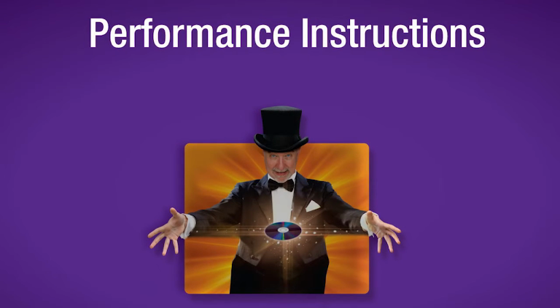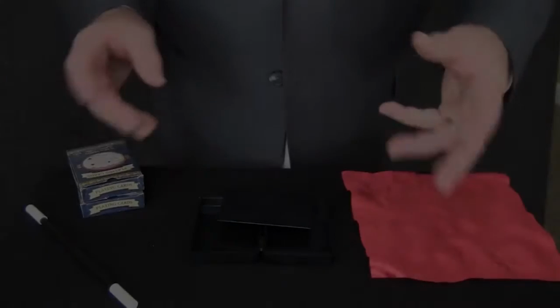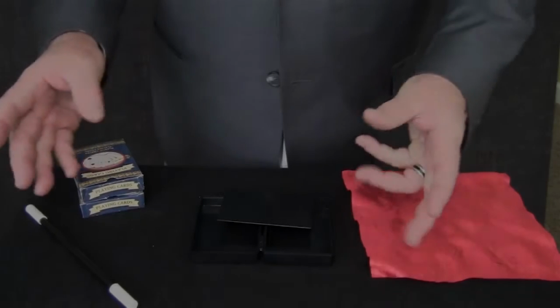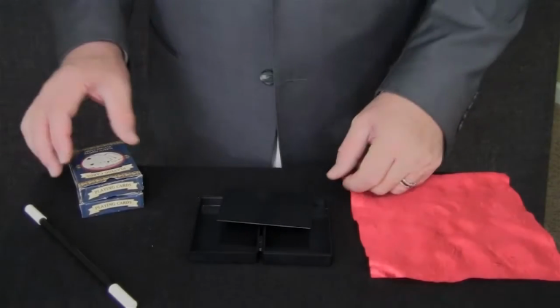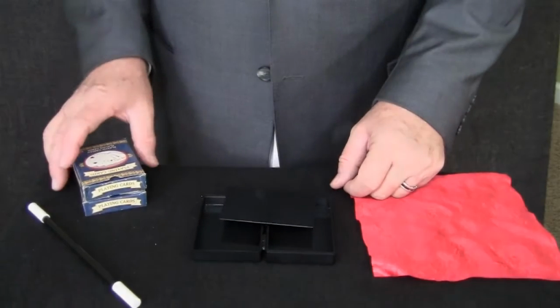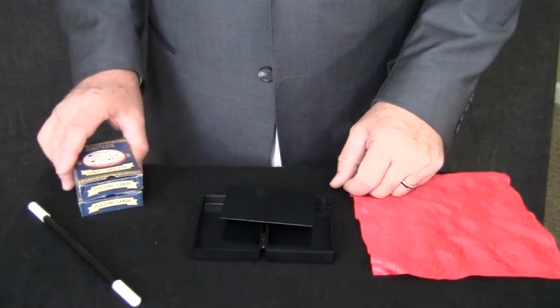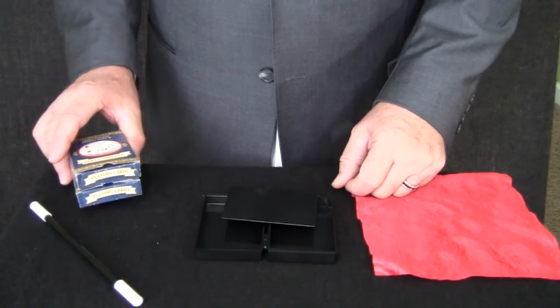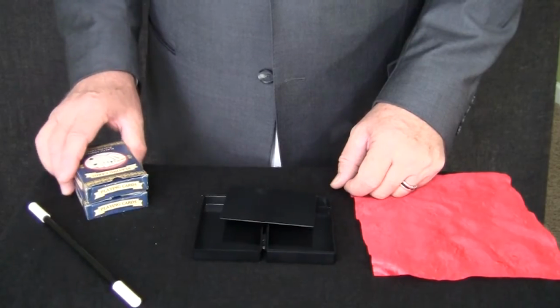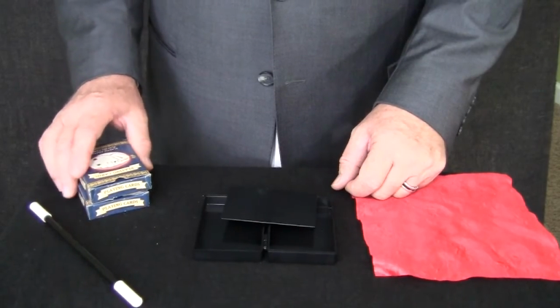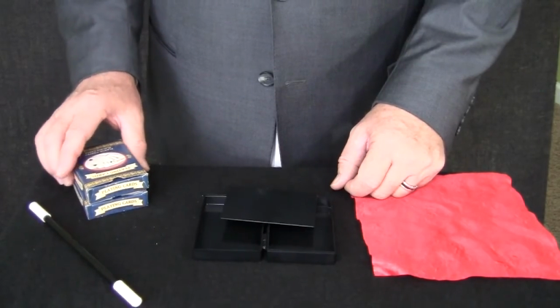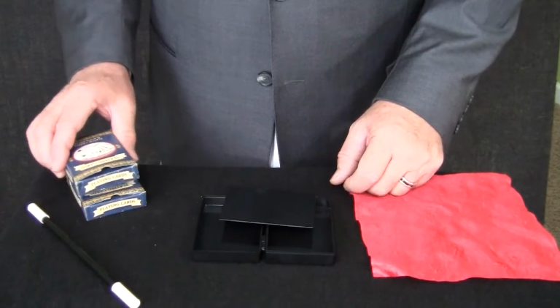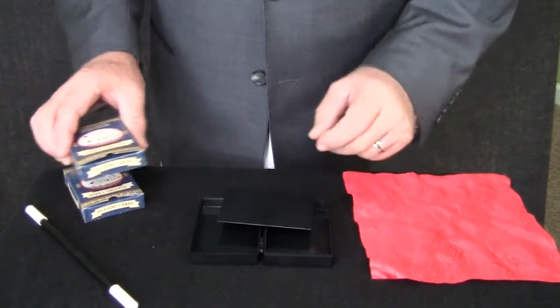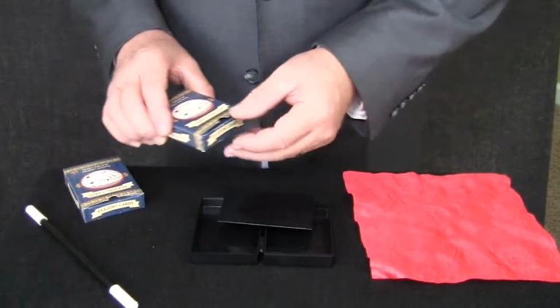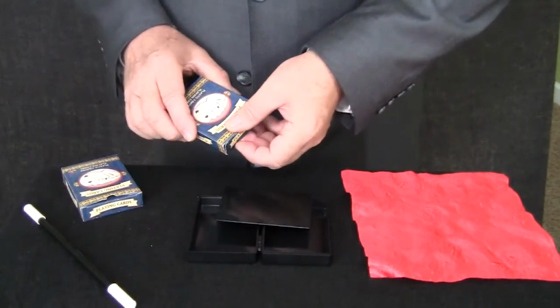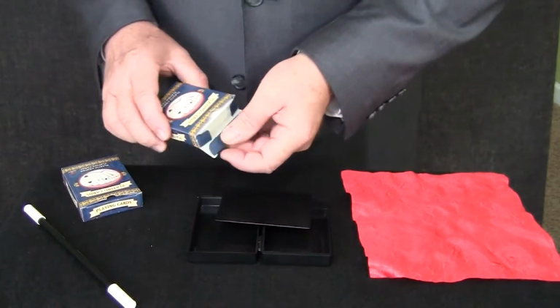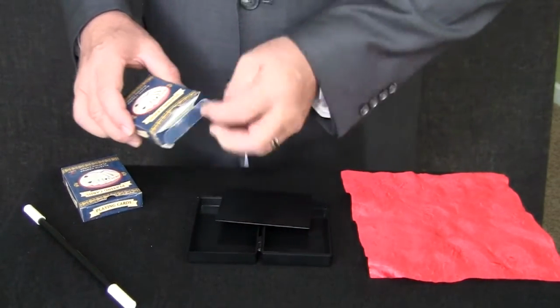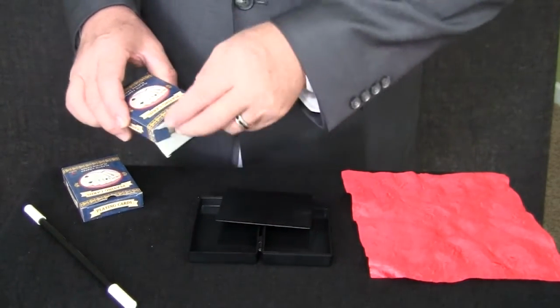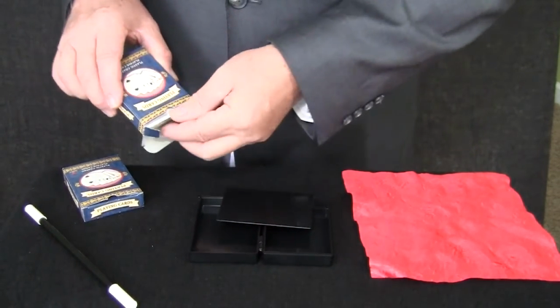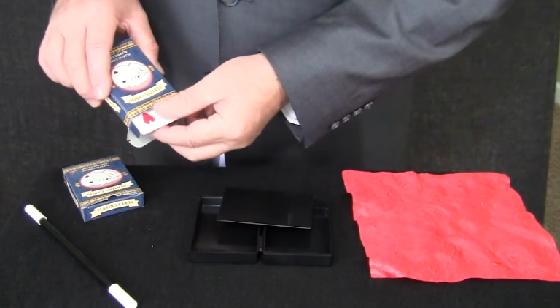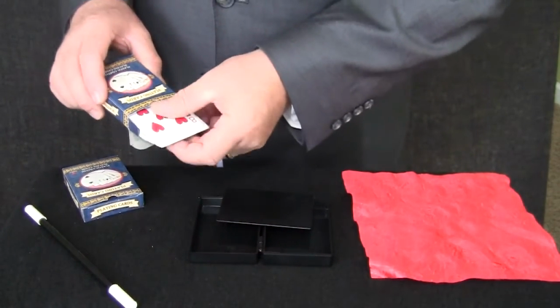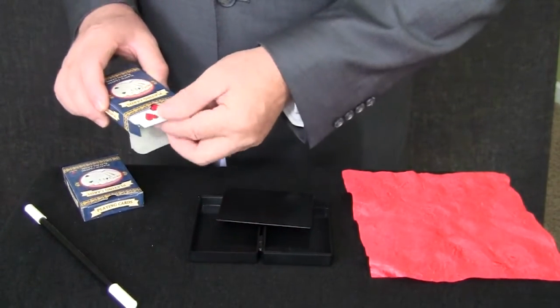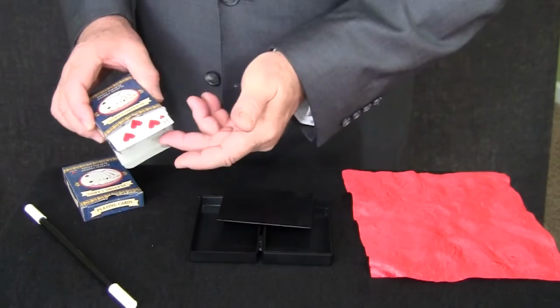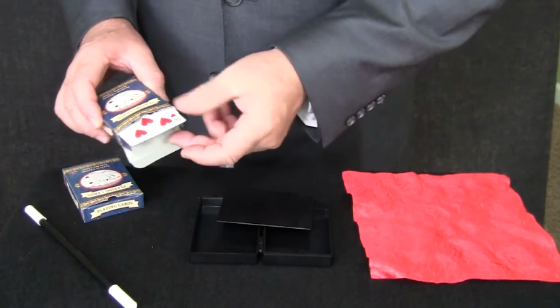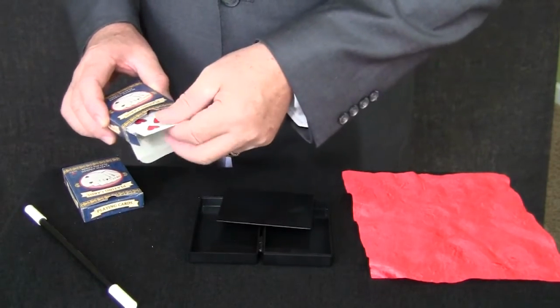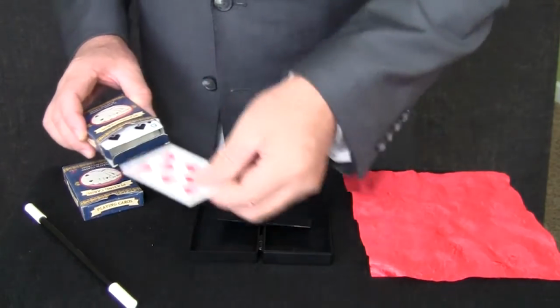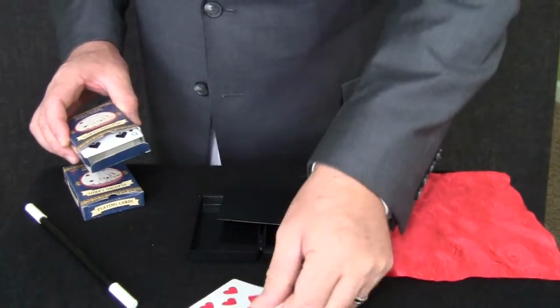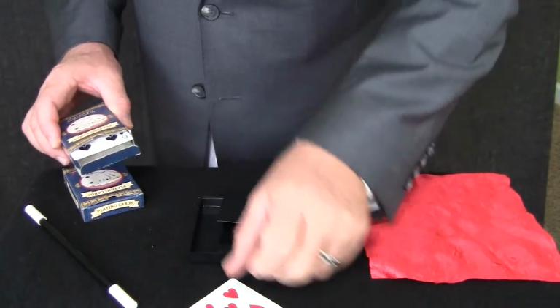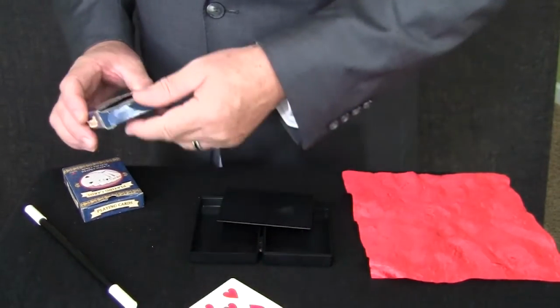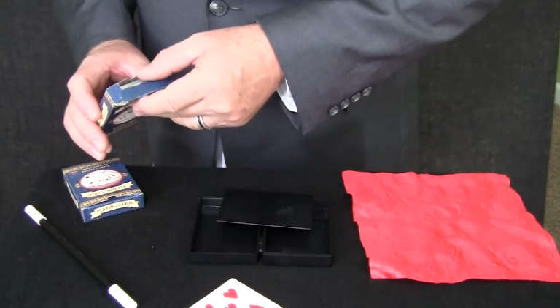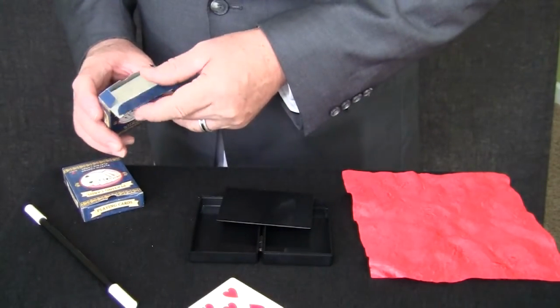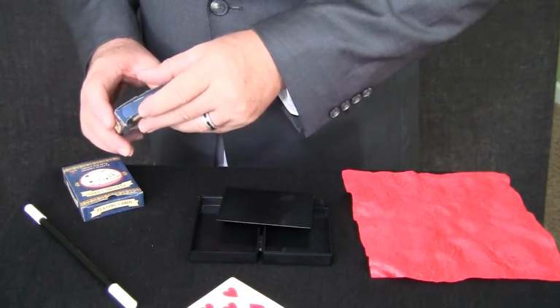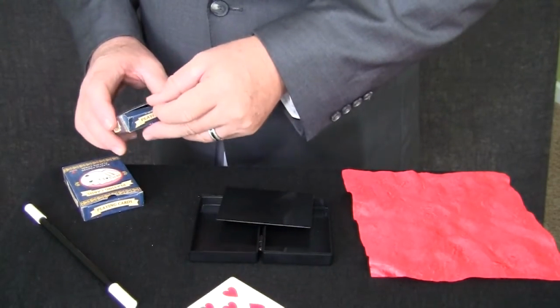This trick is a complicated trick. It takes lots of preparation. You want to get two decks of cards with exactly the same card in each deck.